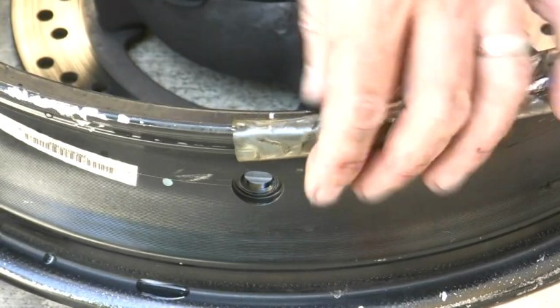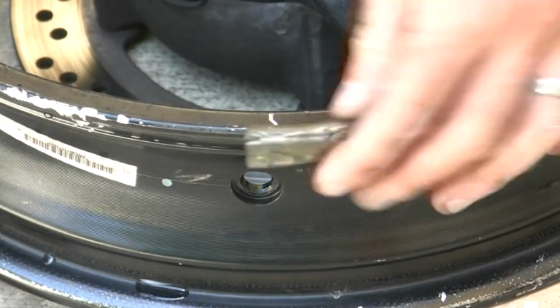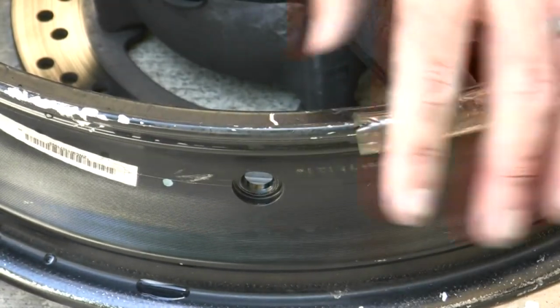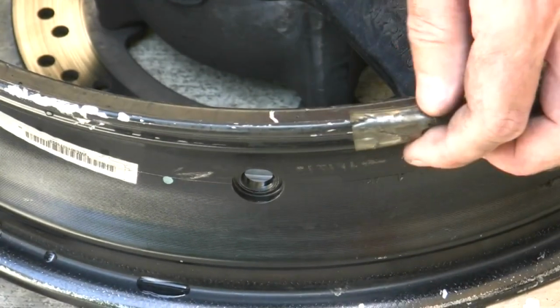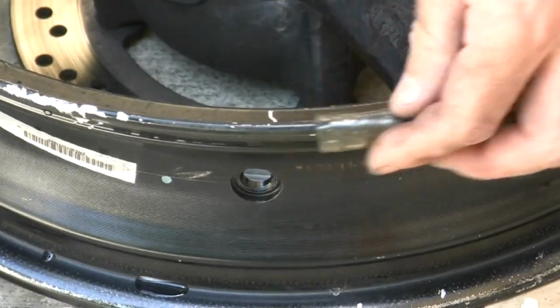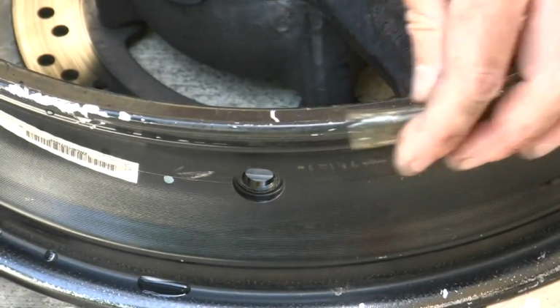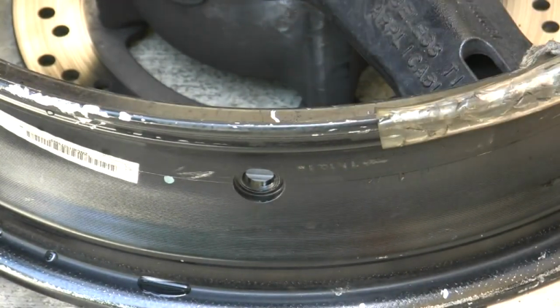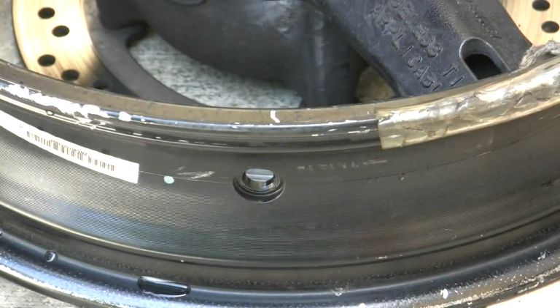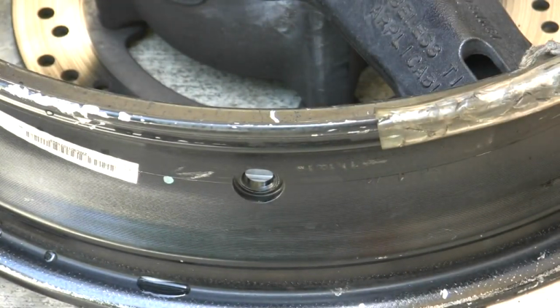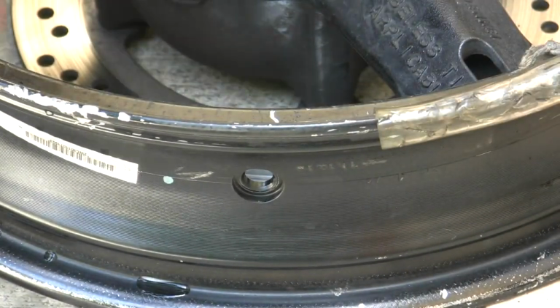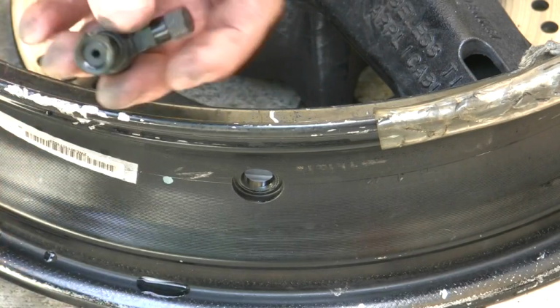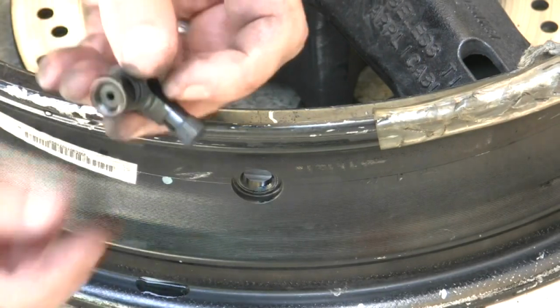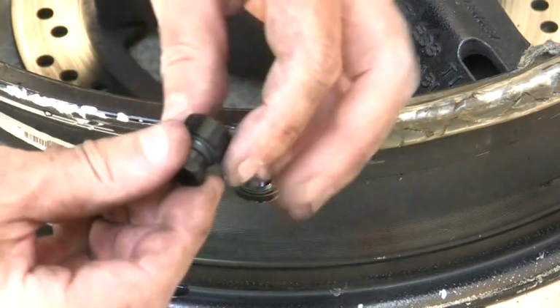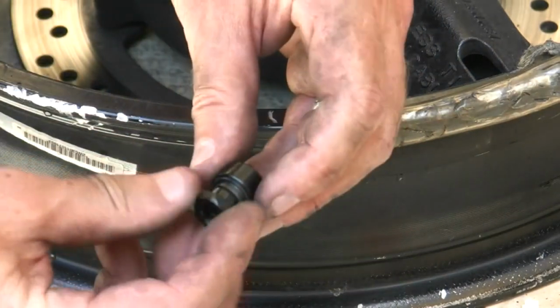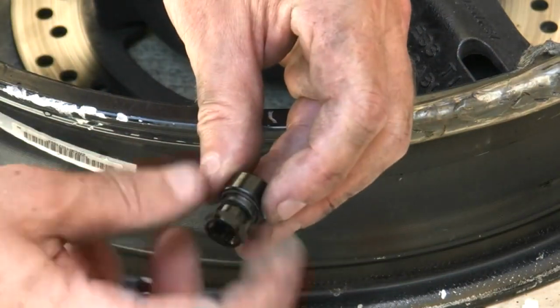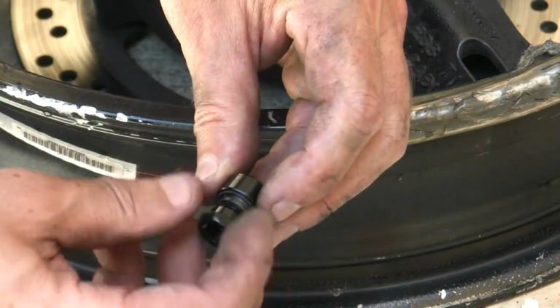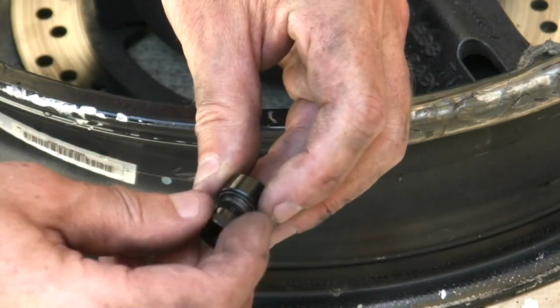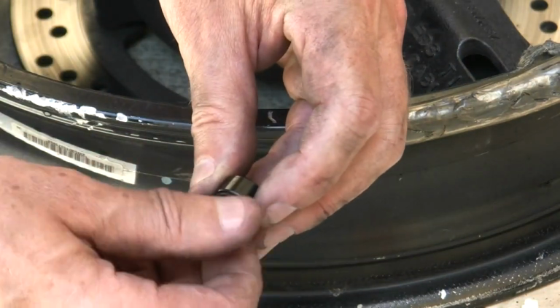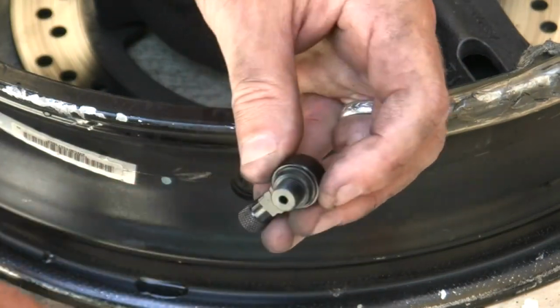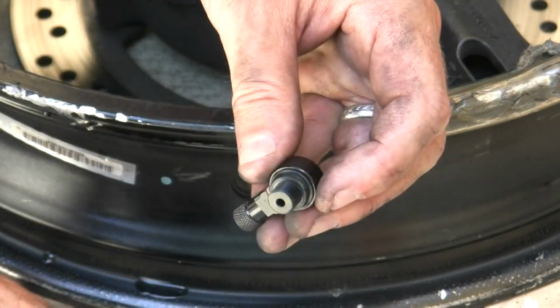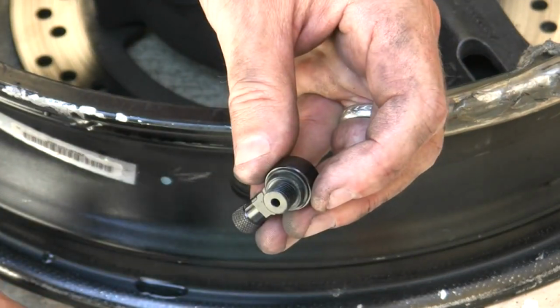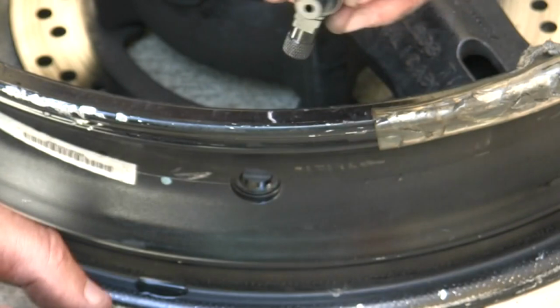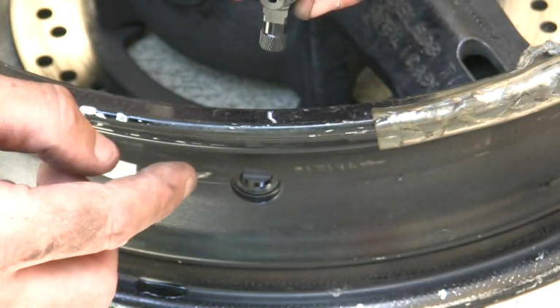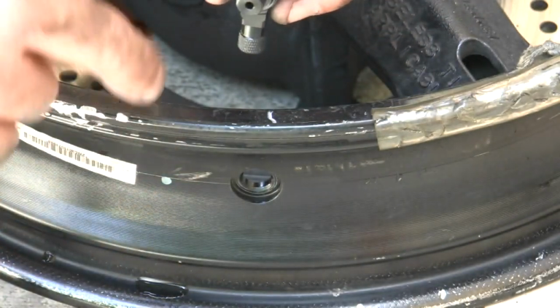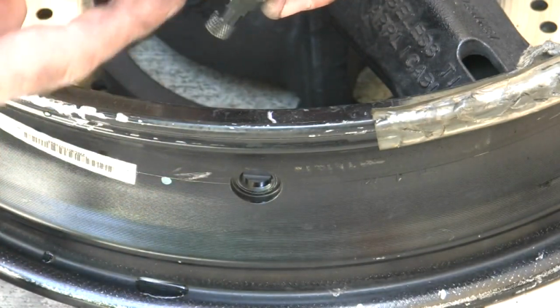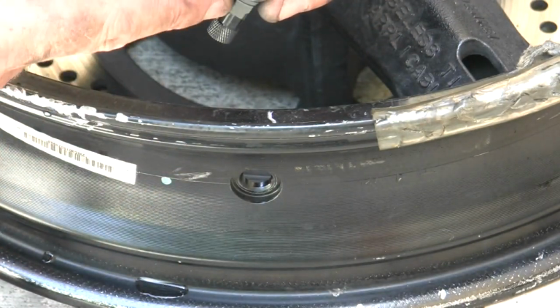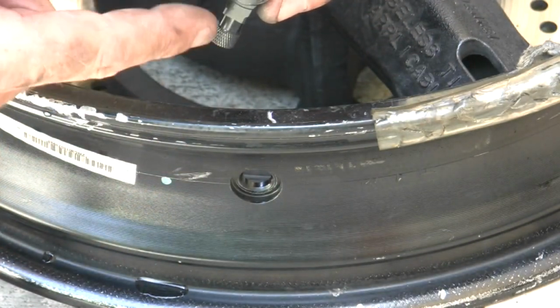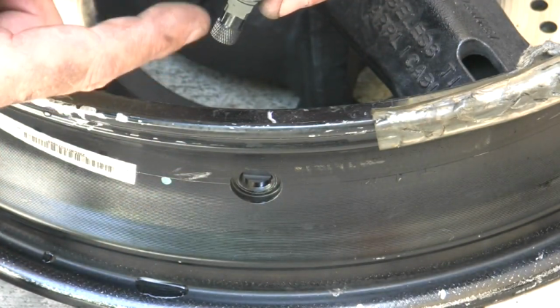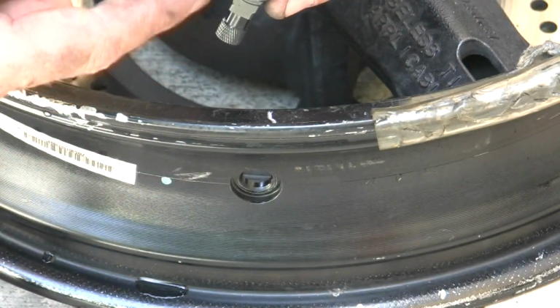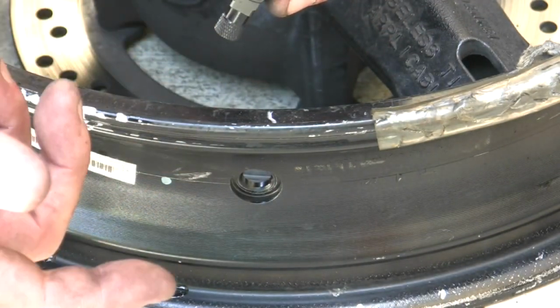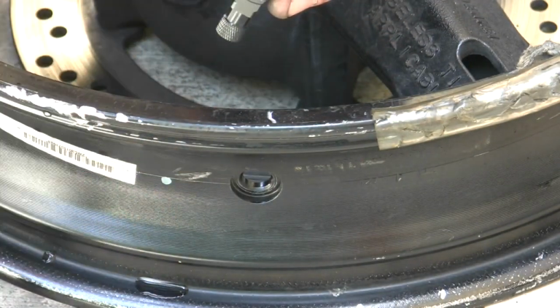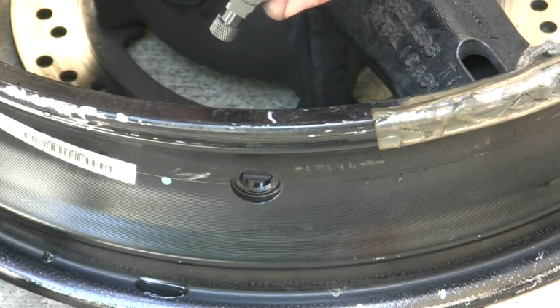Don't mind these things, they're just there for changing the tire. So I get my valve stem, I take the nut off, and I want to orient this. Think about which side of the bike you want to be filling from.